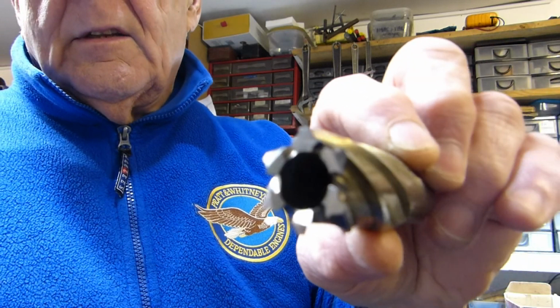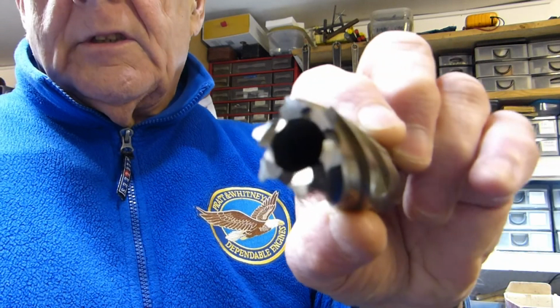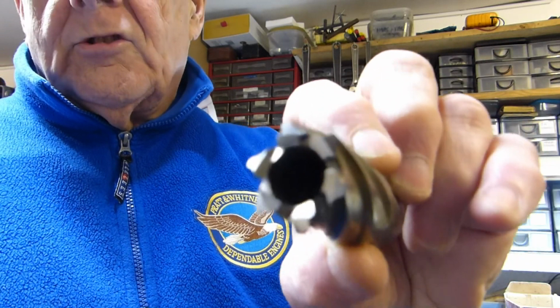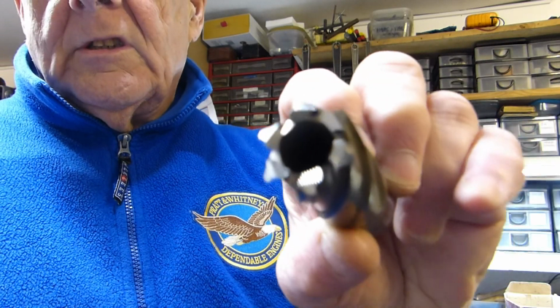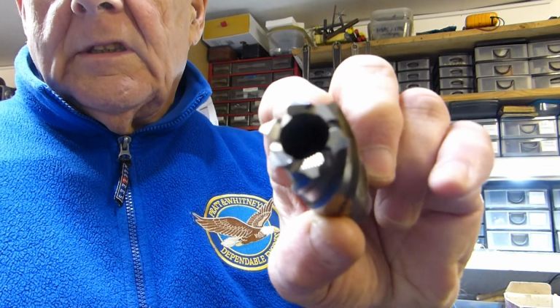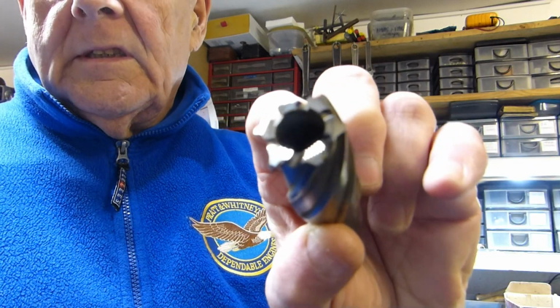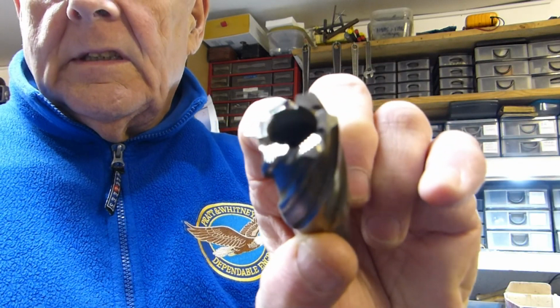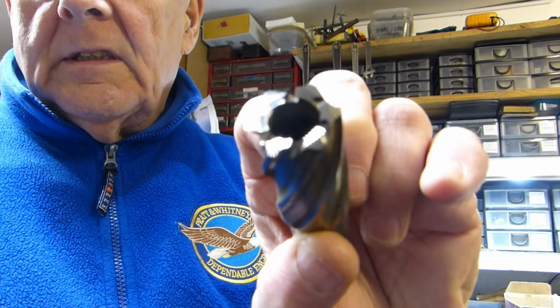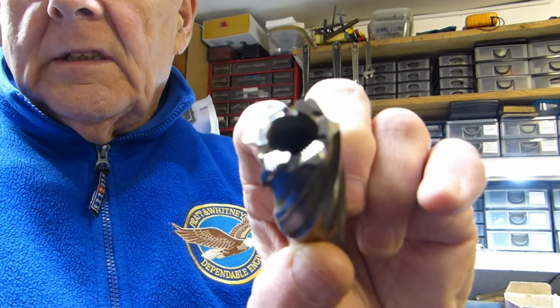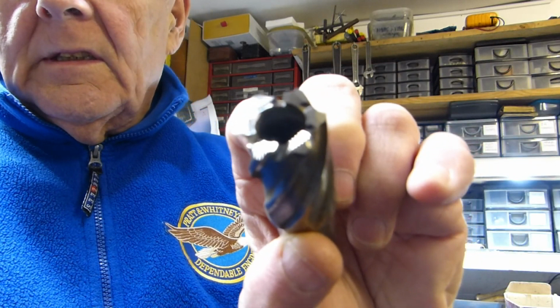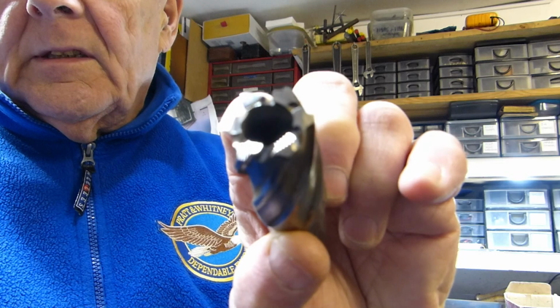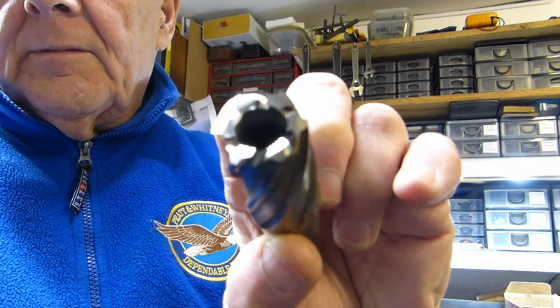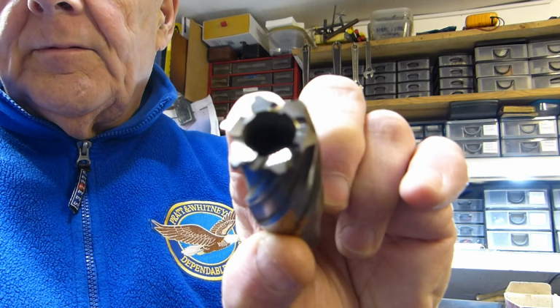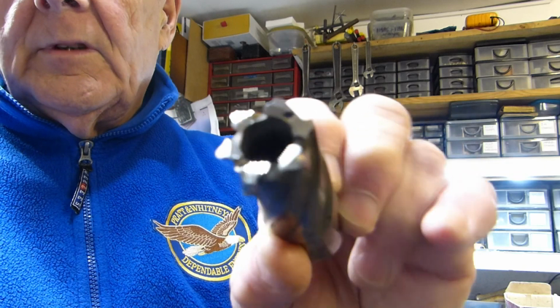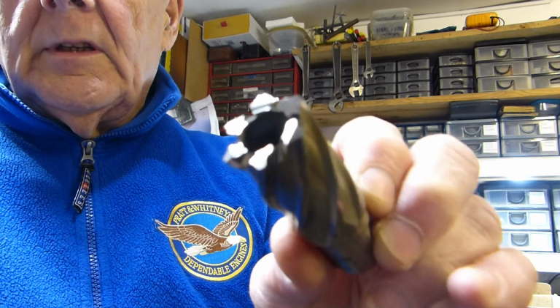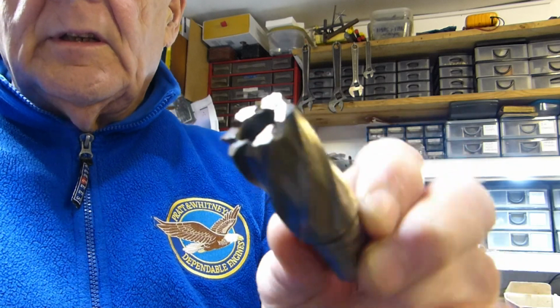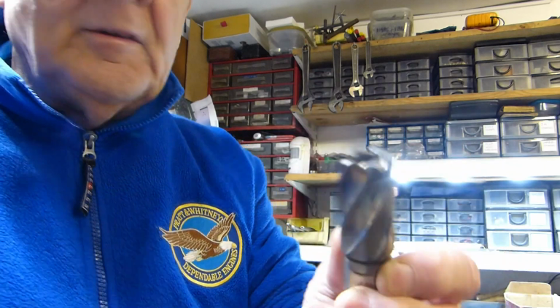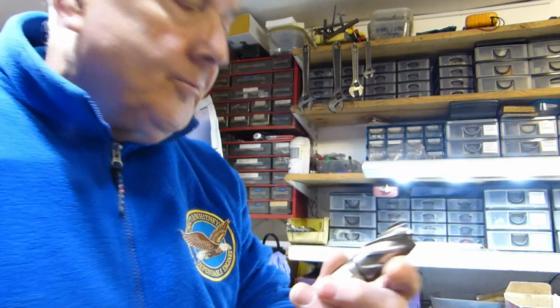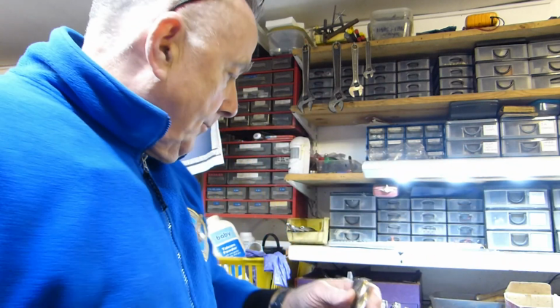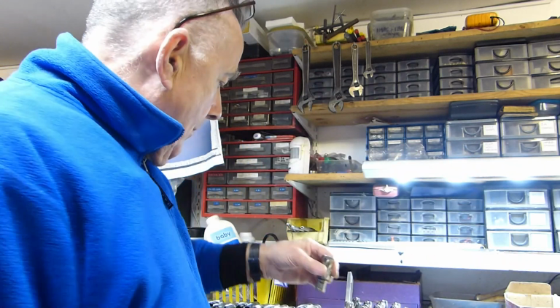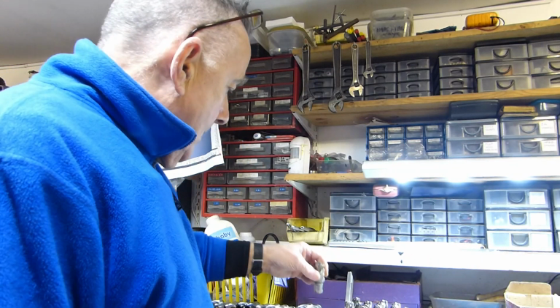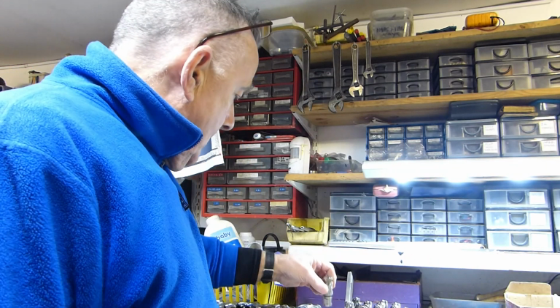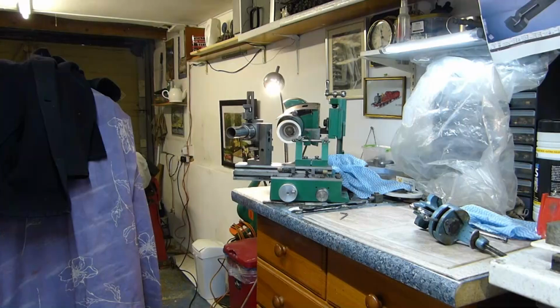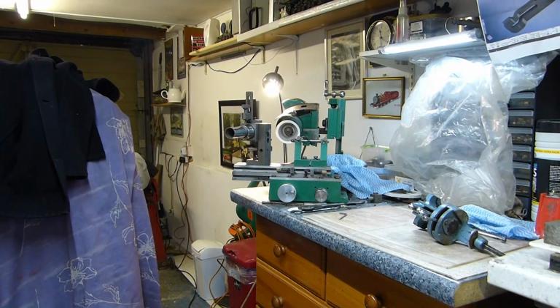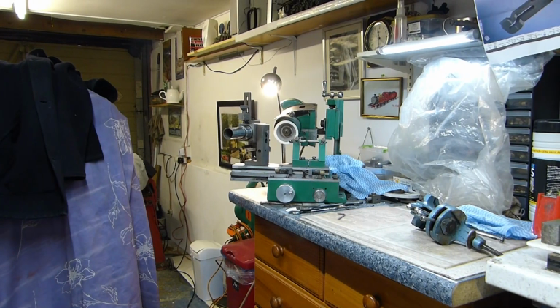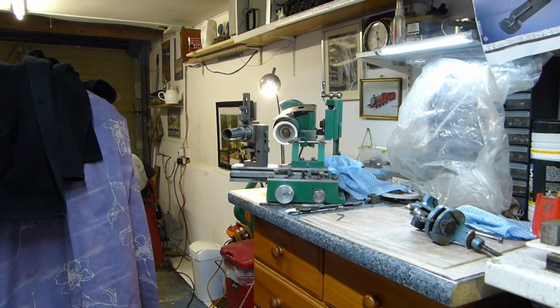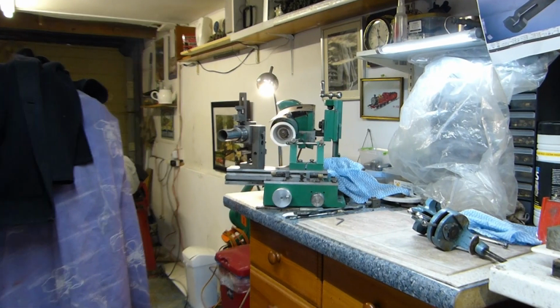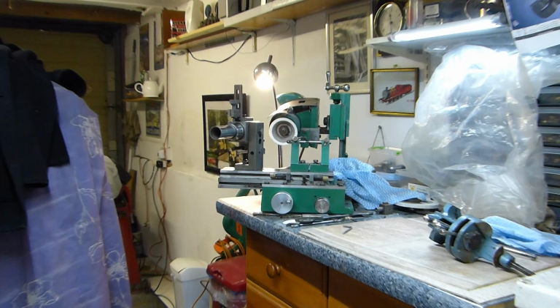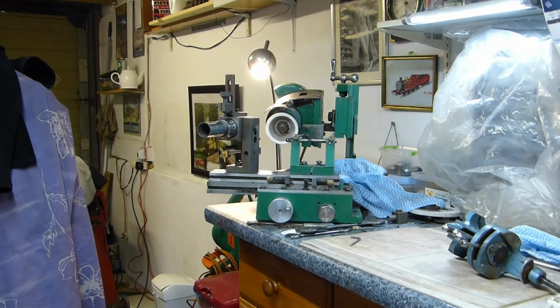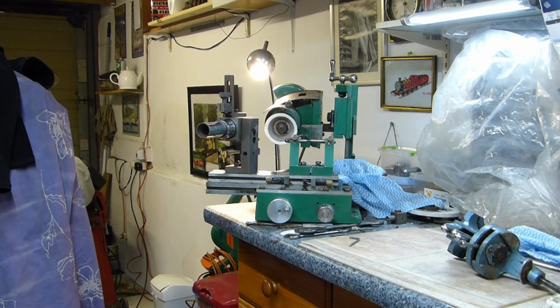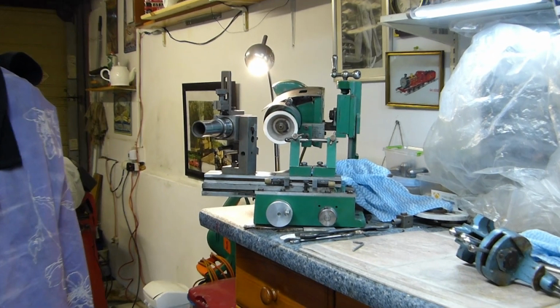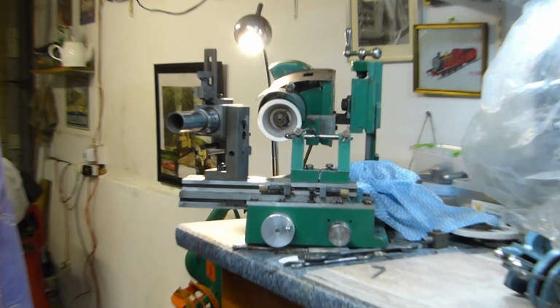Unlike an end mill, these don't cut on the diameter — they're just at radial lands.